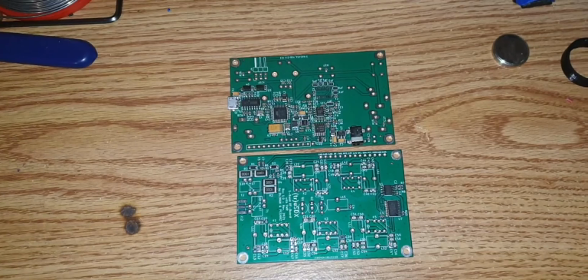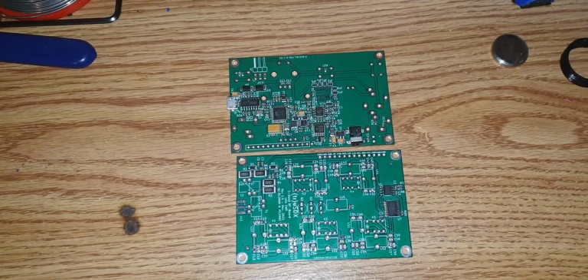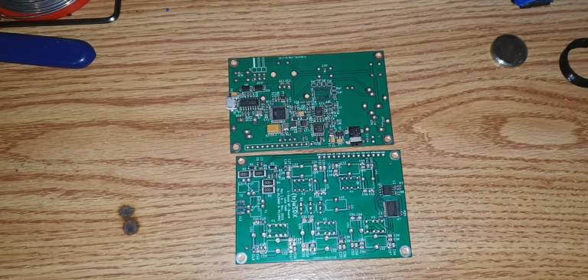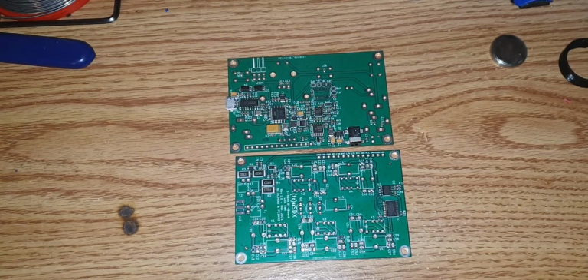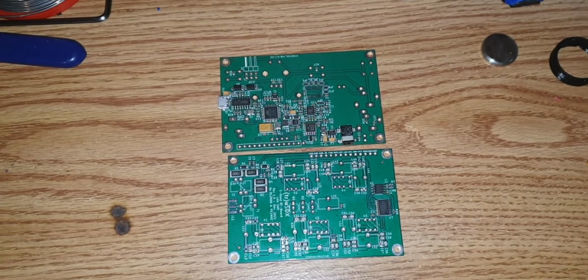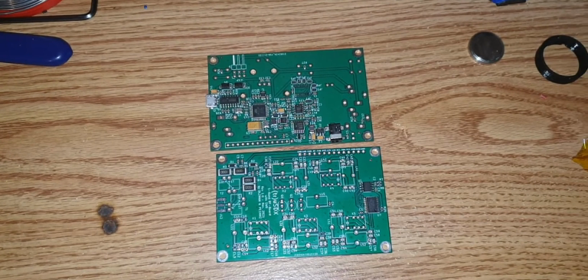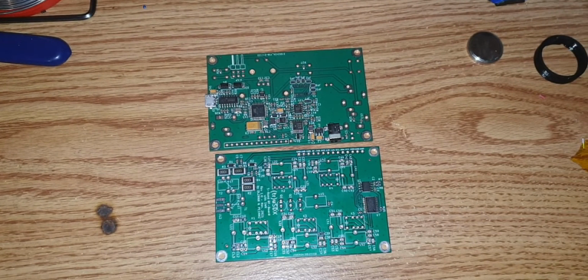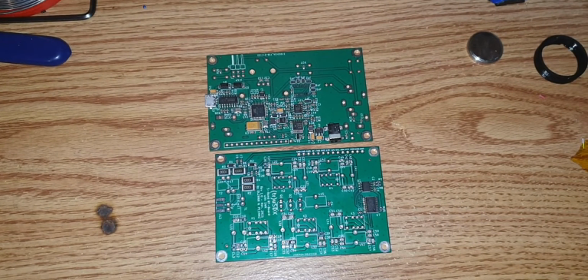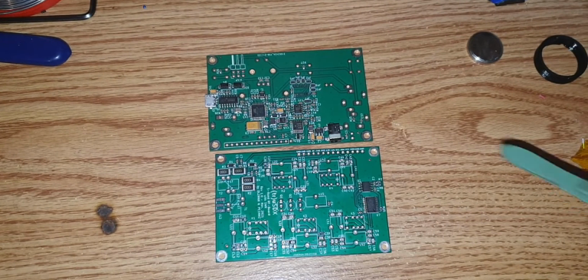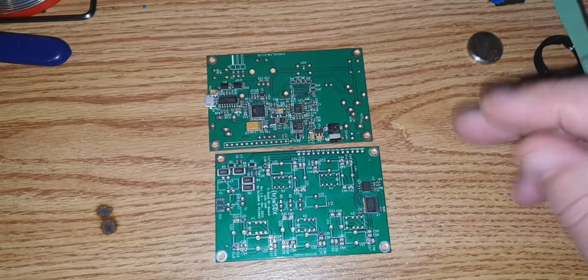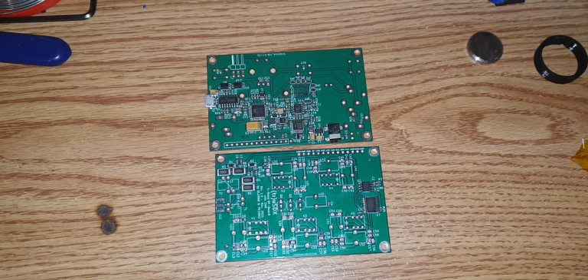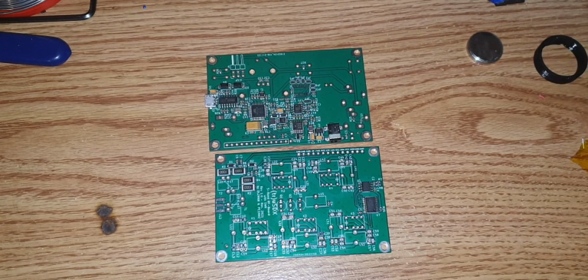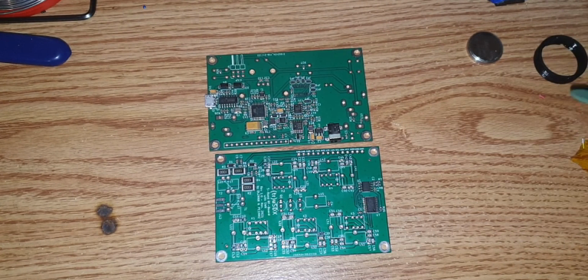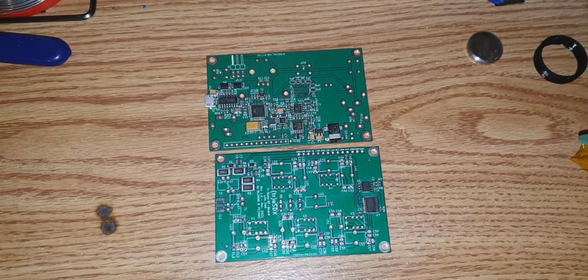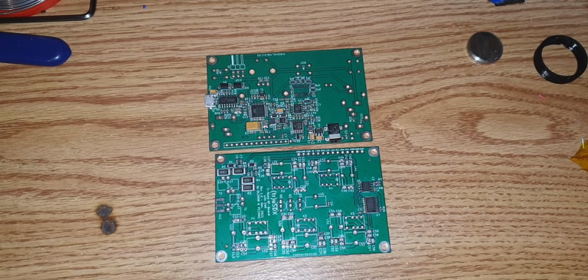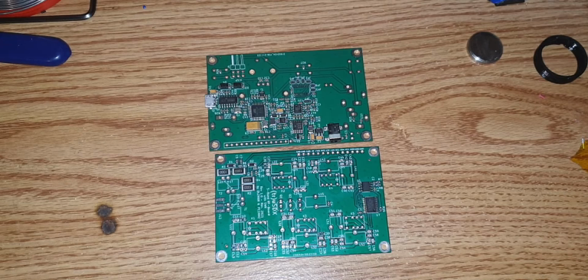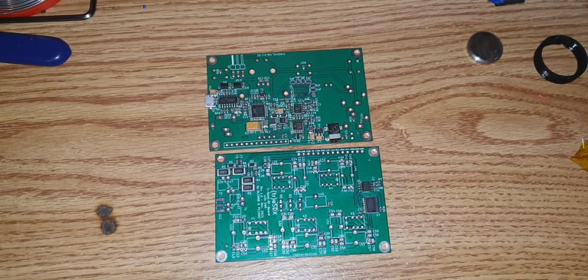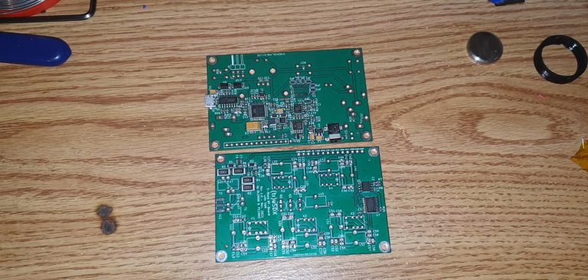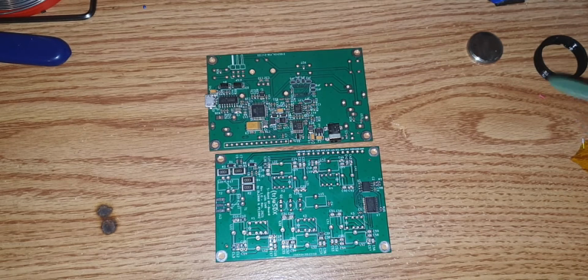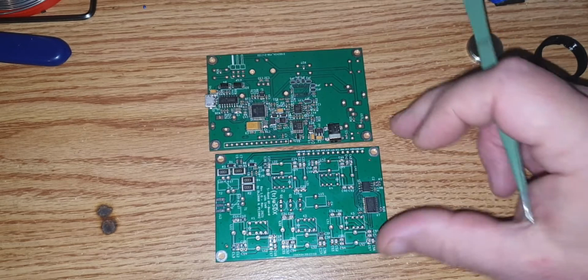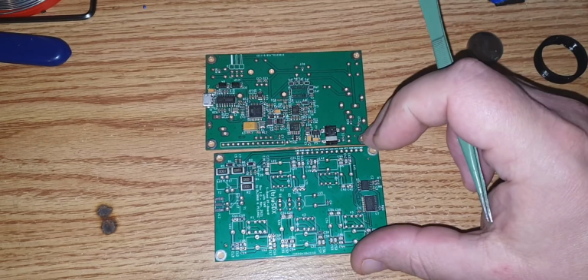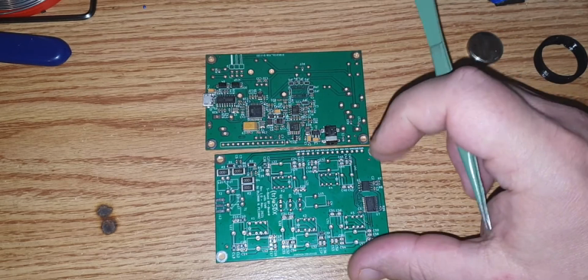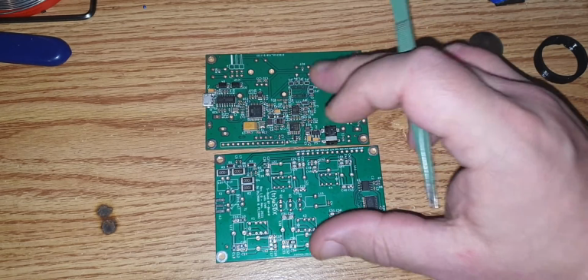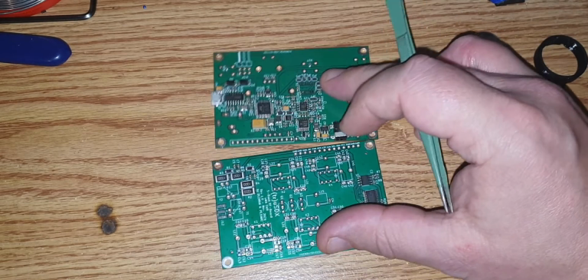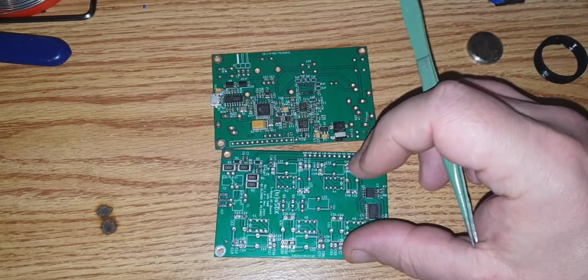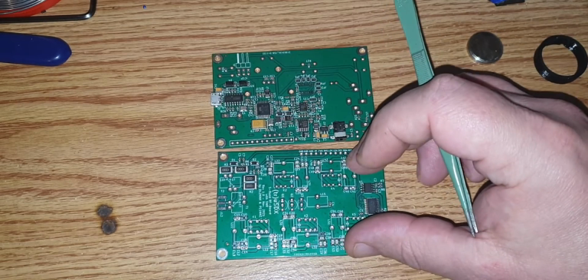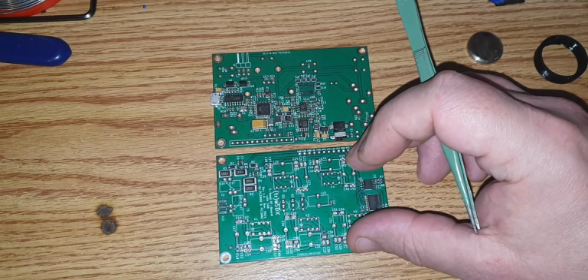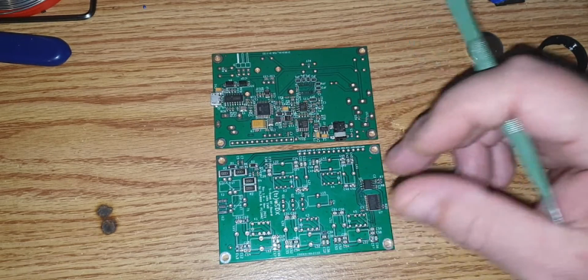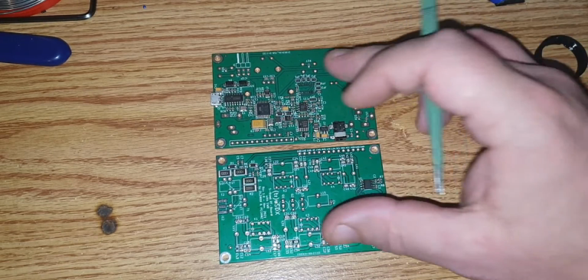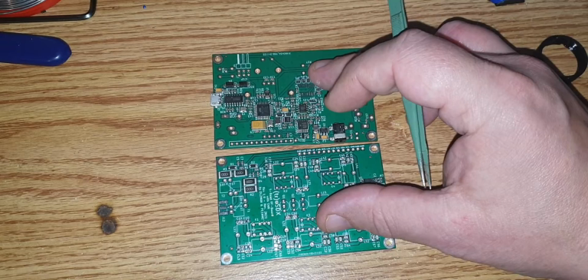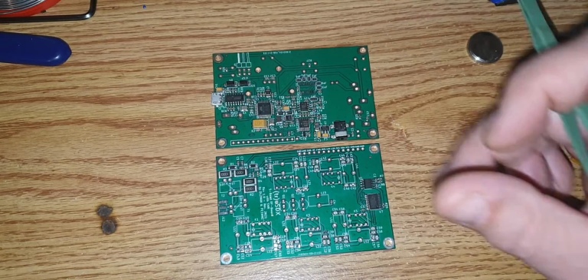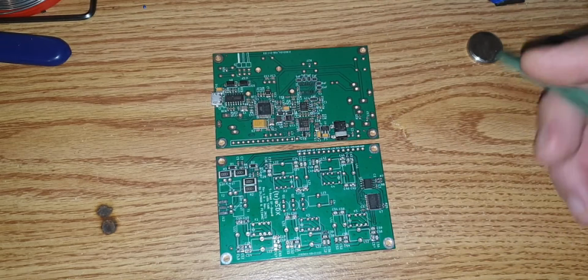Hi, this is Manuel, DELTA-LIMA2, Mike Alfa November, and today I received my pre-assembled PCBs for the final test before the release of the TrueSDX.